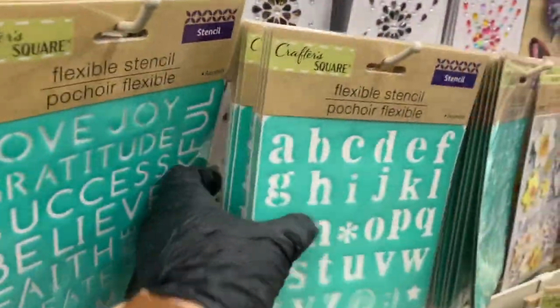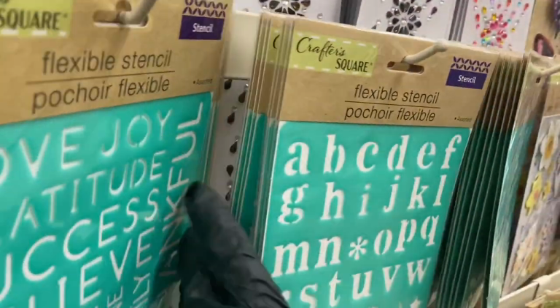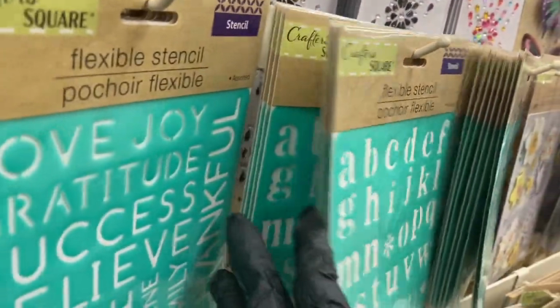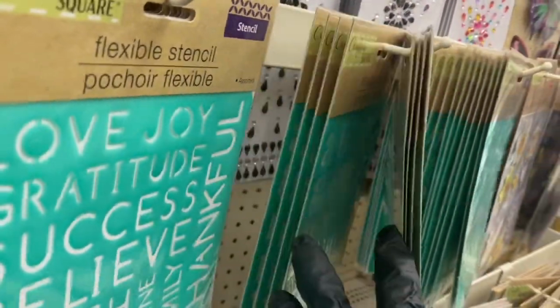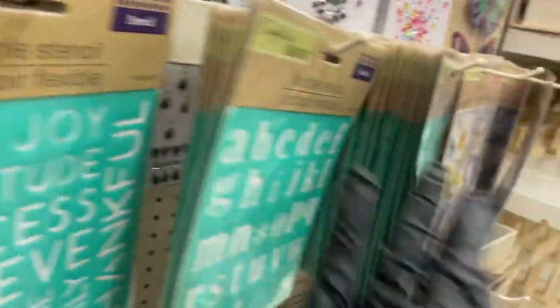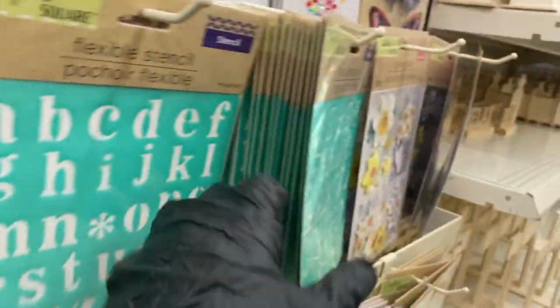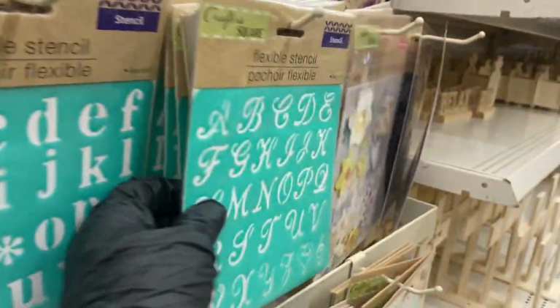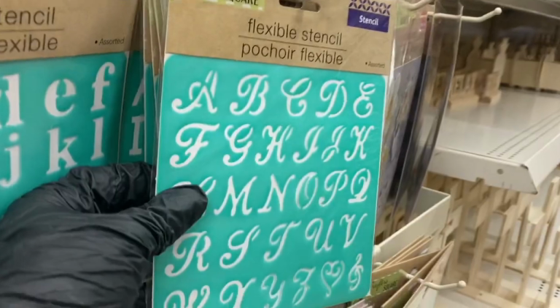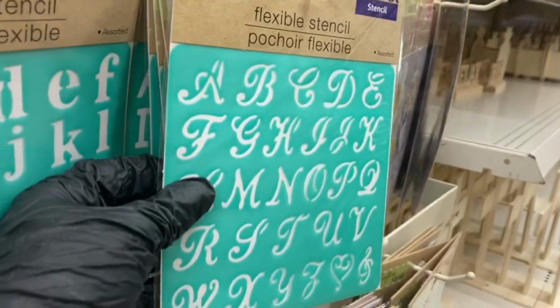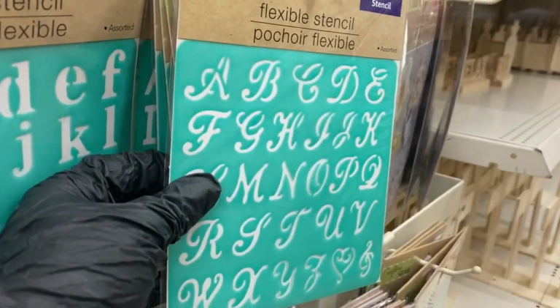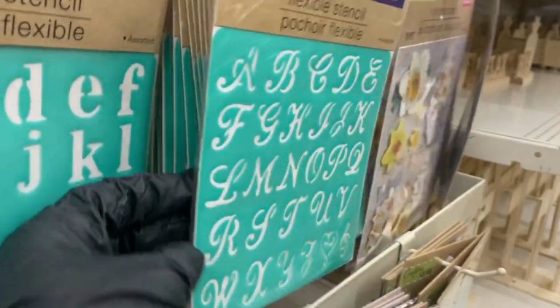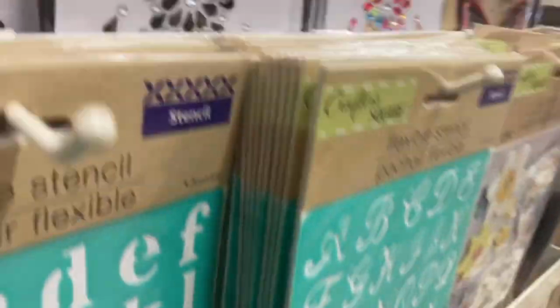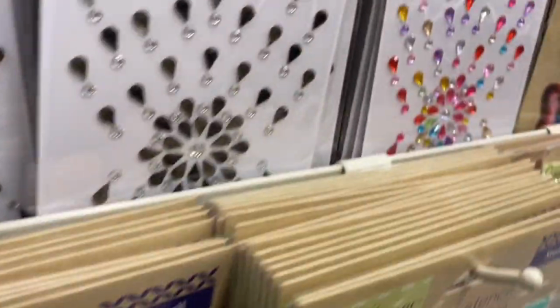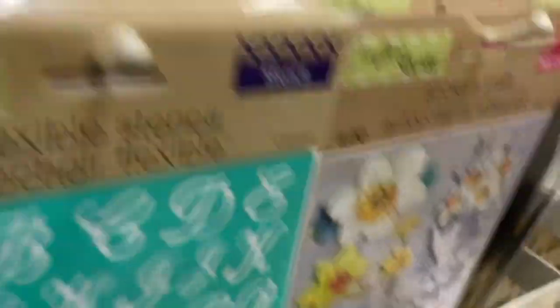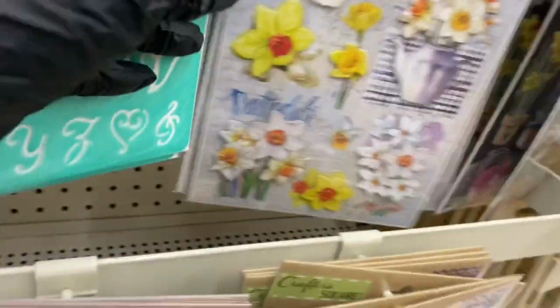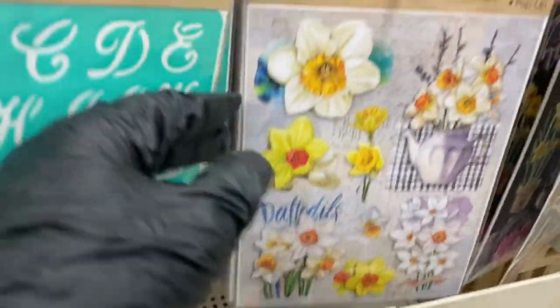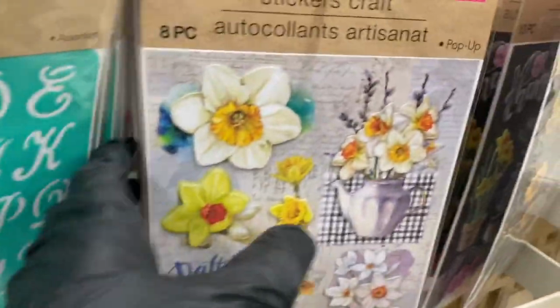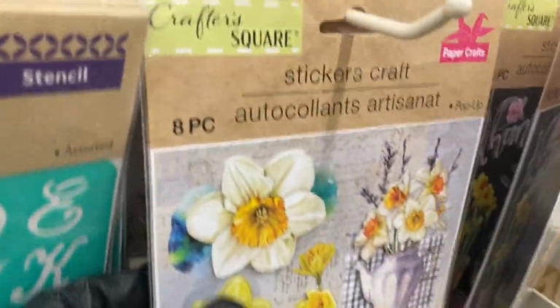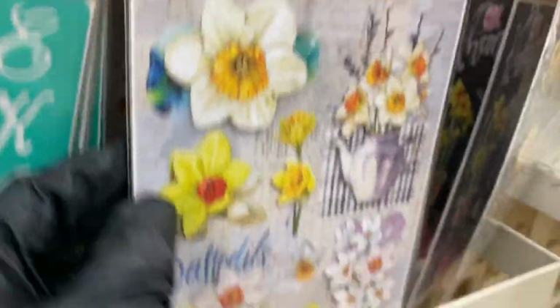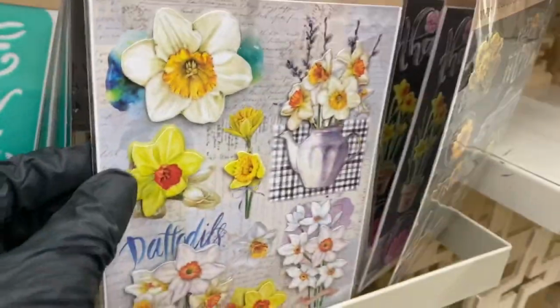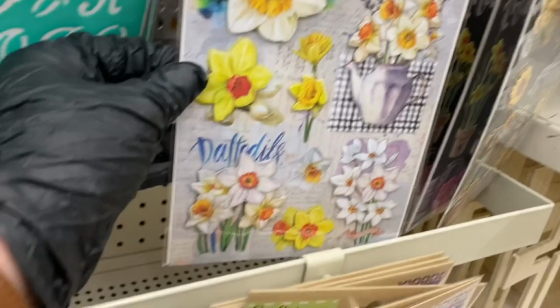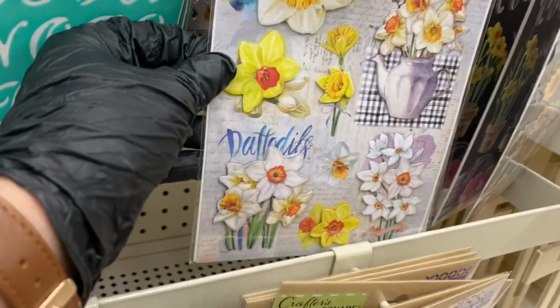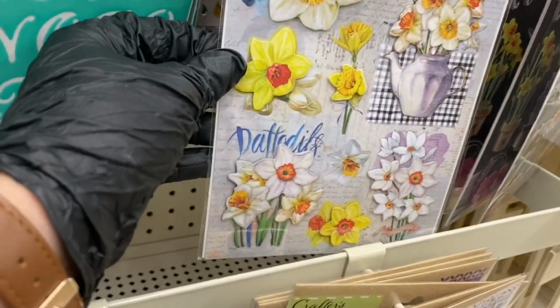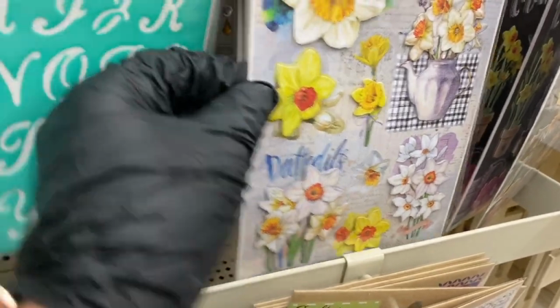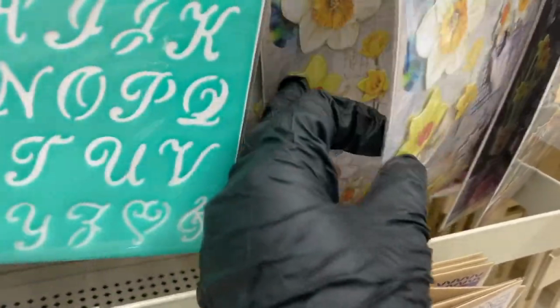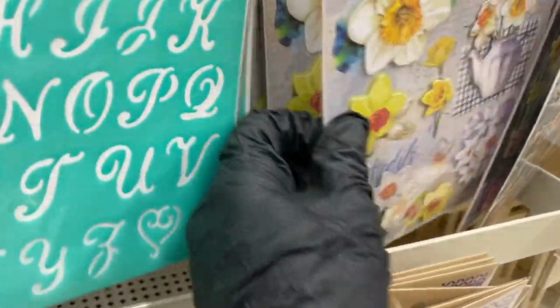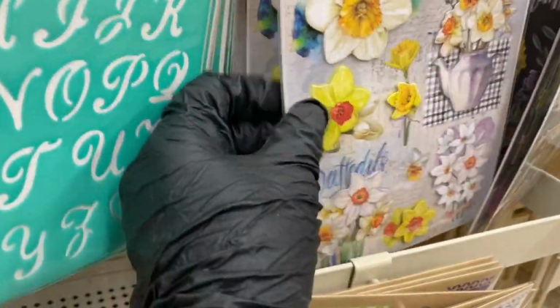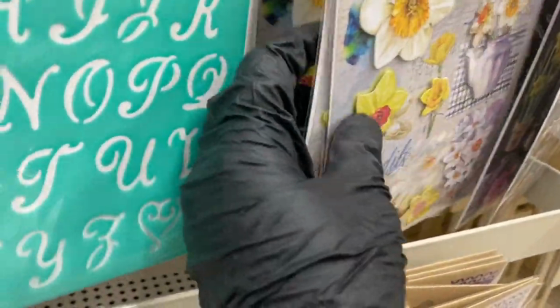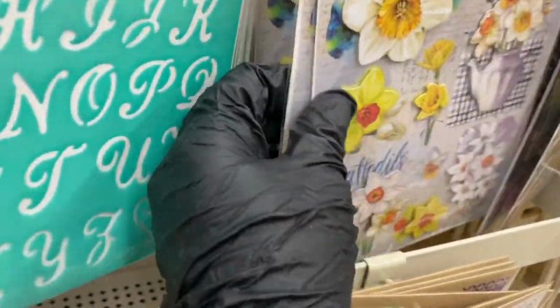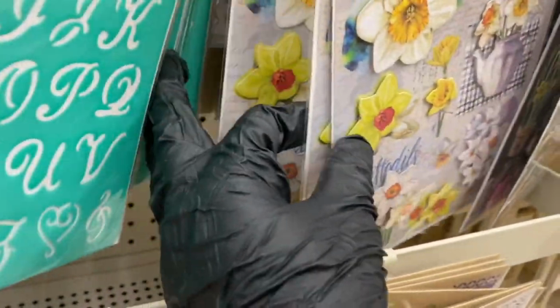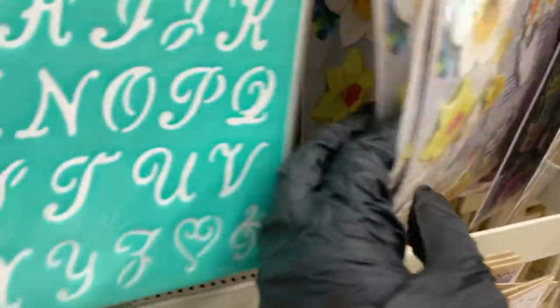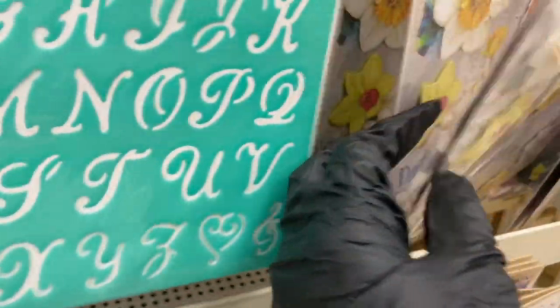They have tons of stencils, including word stencils that say 'believe,' 'joy,' 'create,' 'dream,' 'faith,' 'imagine,' 'family,' 'love,' 'grateful' — I like these. Then there's more lowercase alphabet stencils and different font styles. And these paper craft stickers — aren't they gorgeous, so detailed!